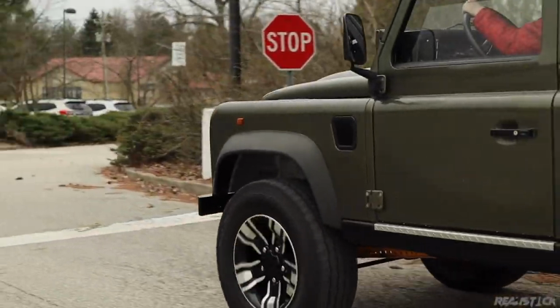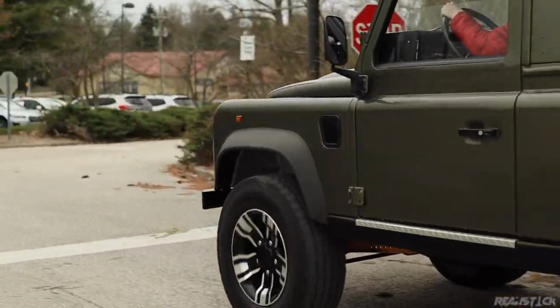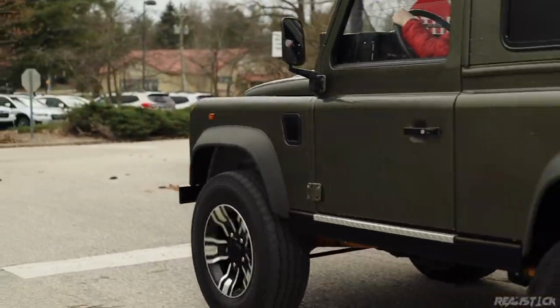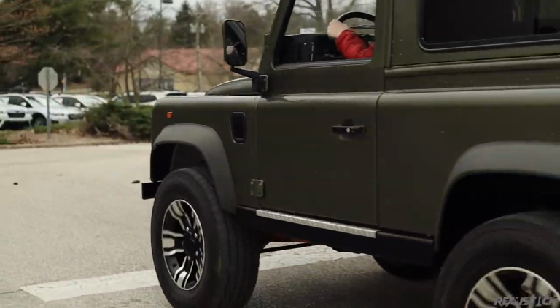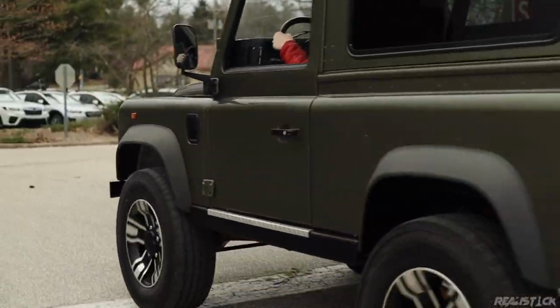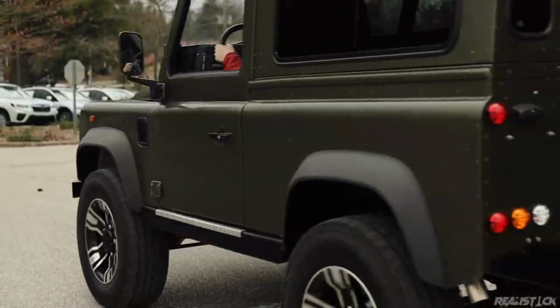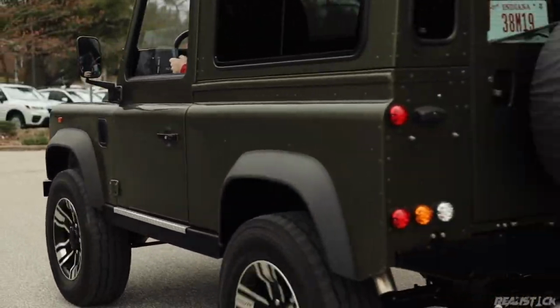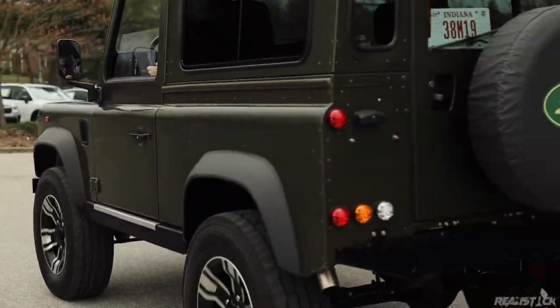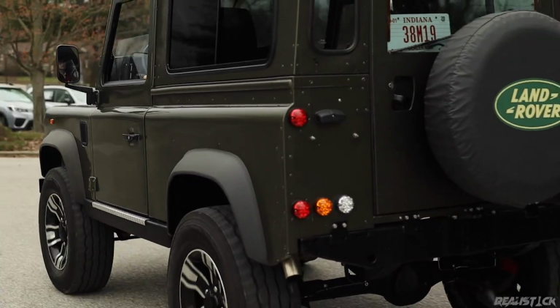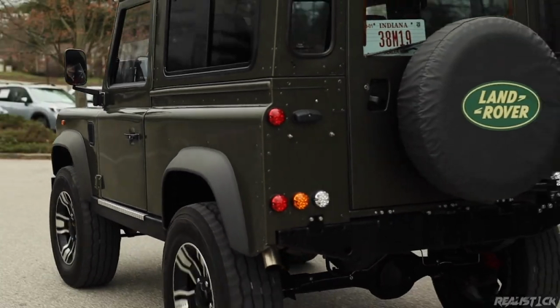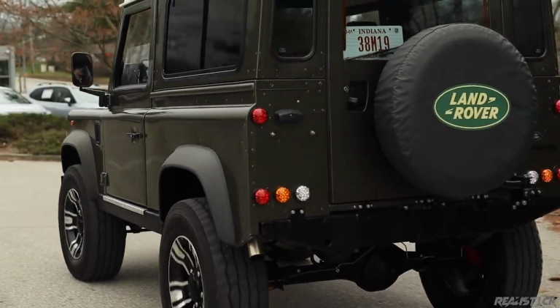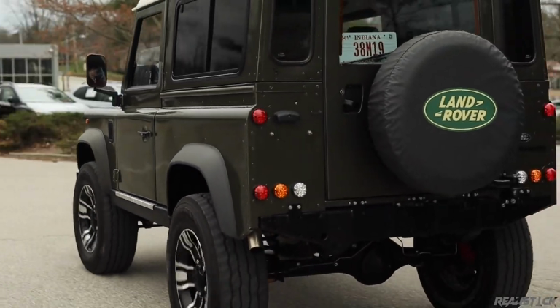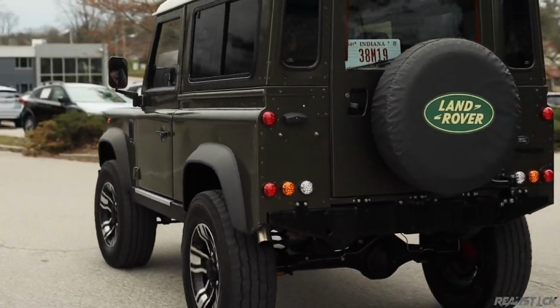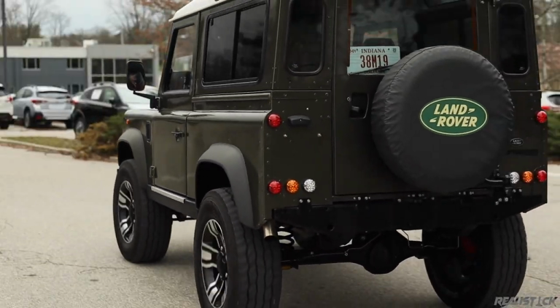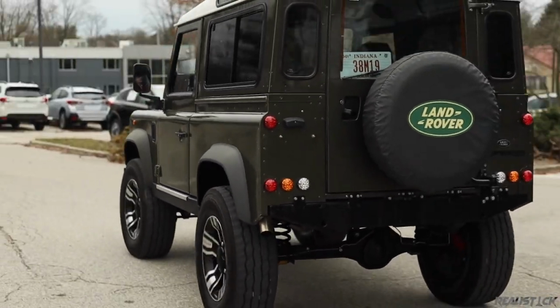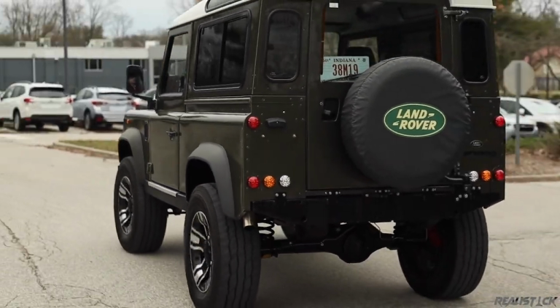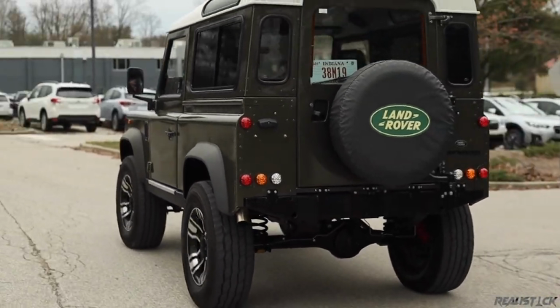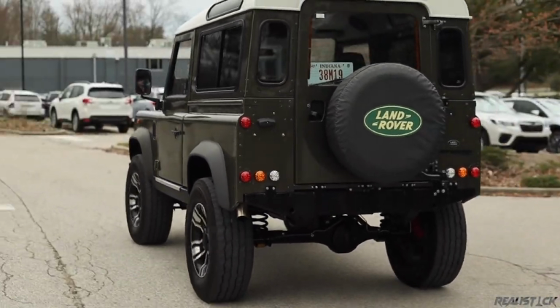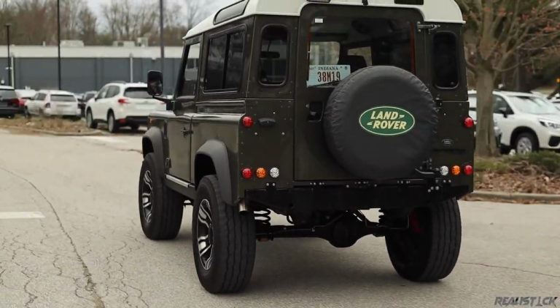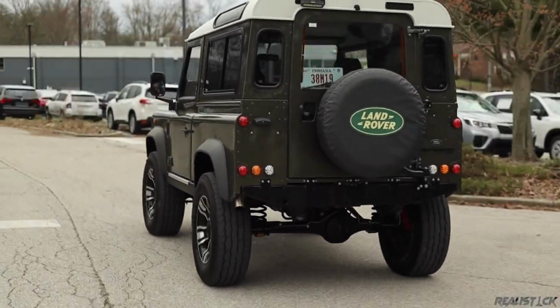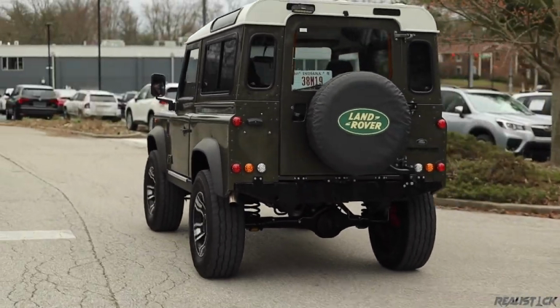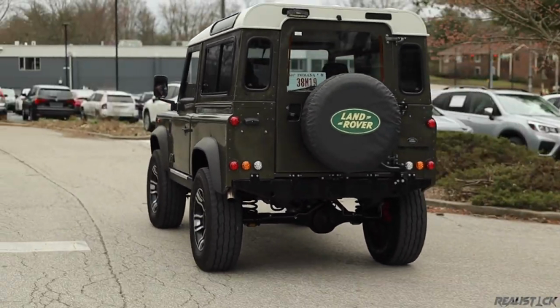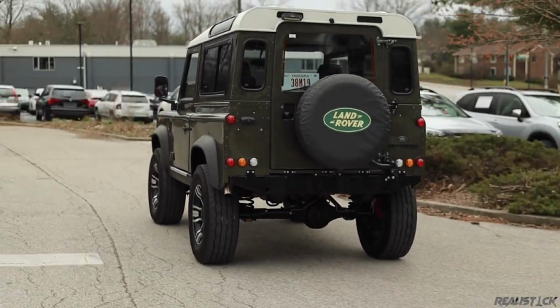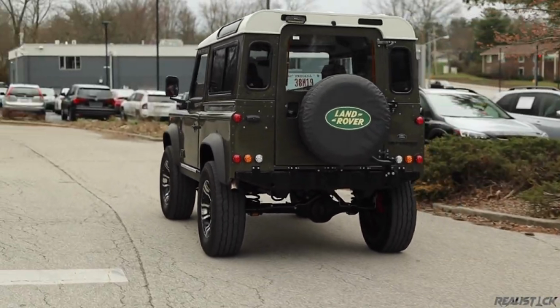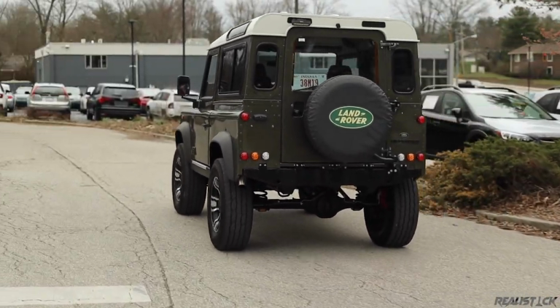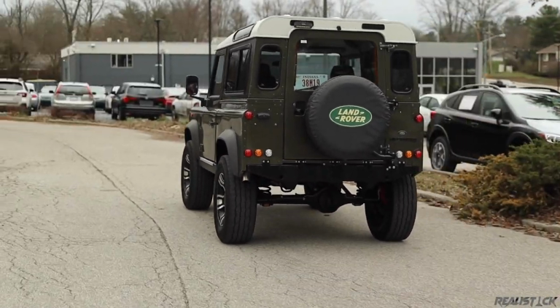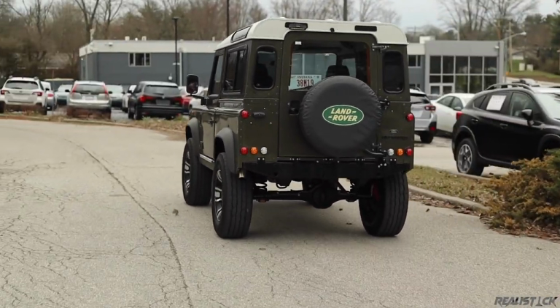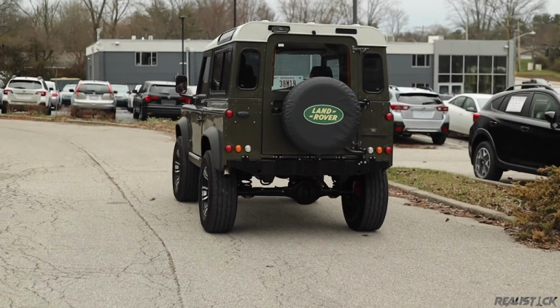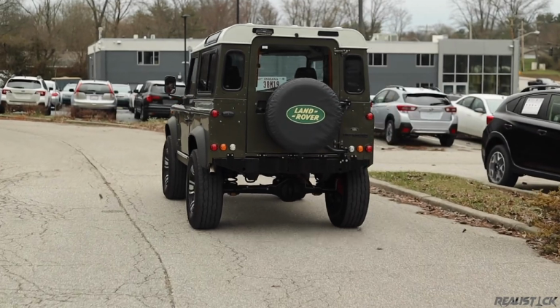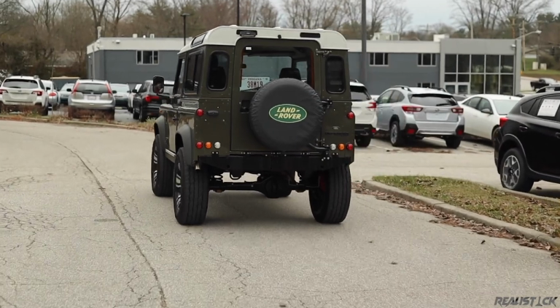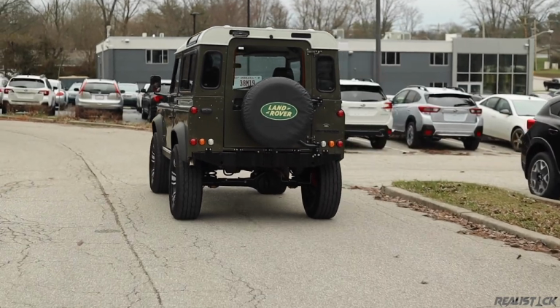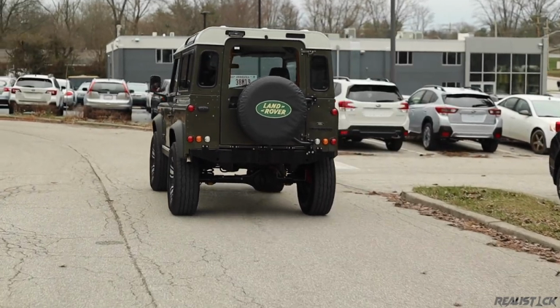If you want something more posh, buy a G-Wagon. Thanks for watching. Like and subscribe if you enjoyed the review, and I'll catch you in the next one.